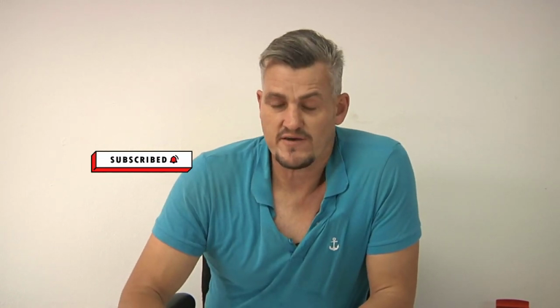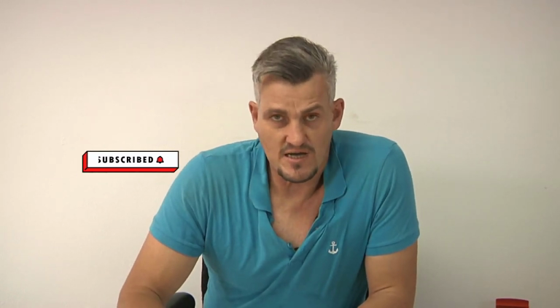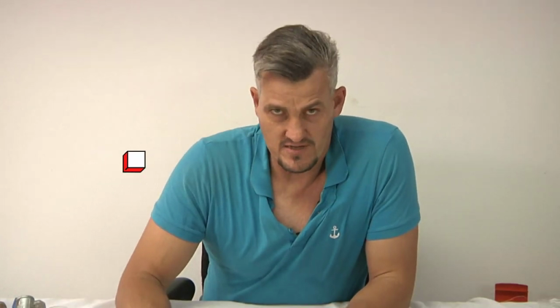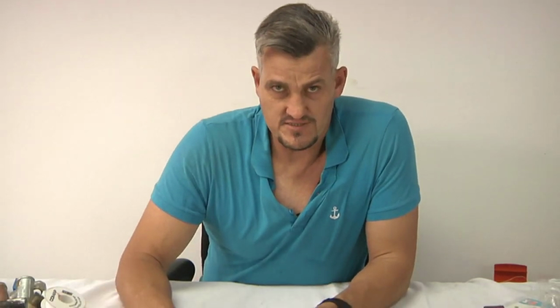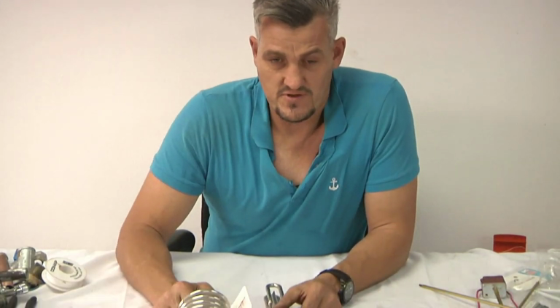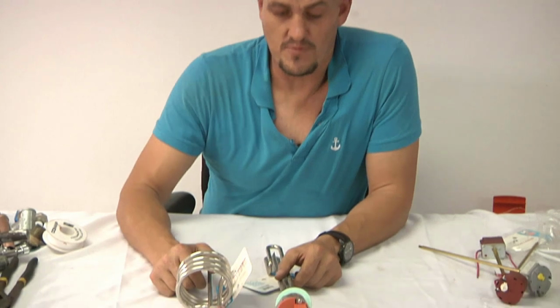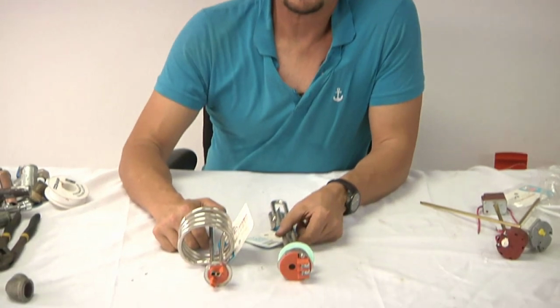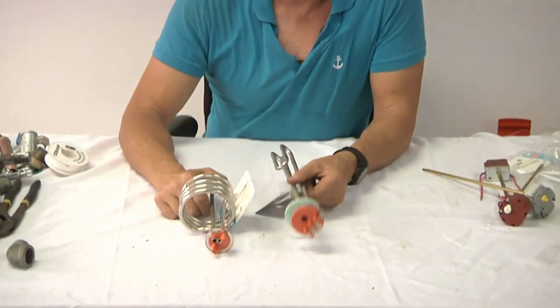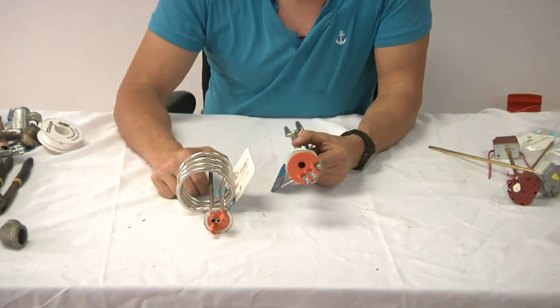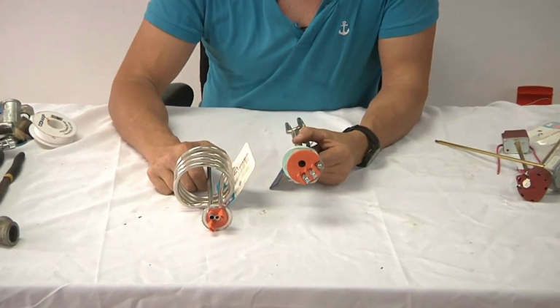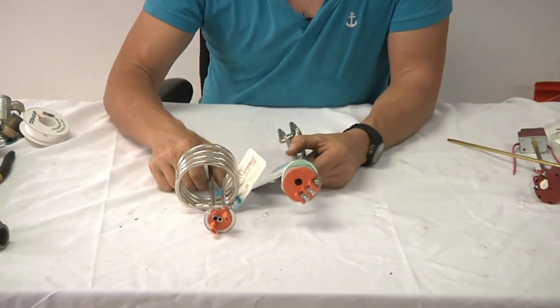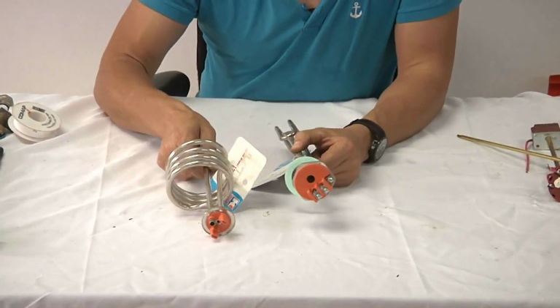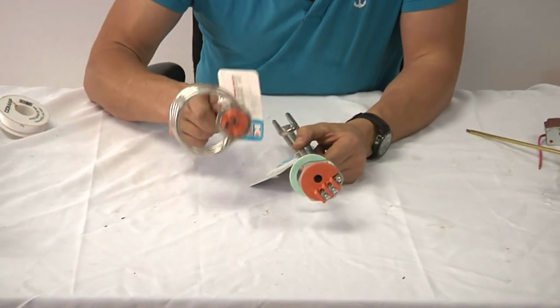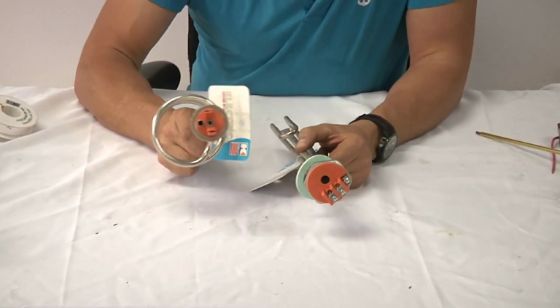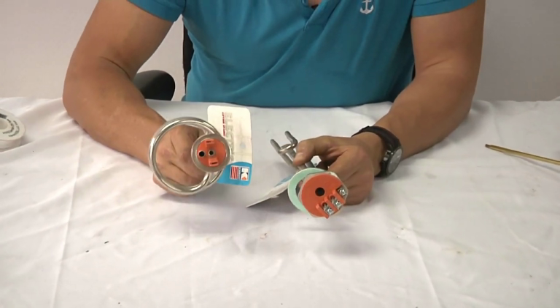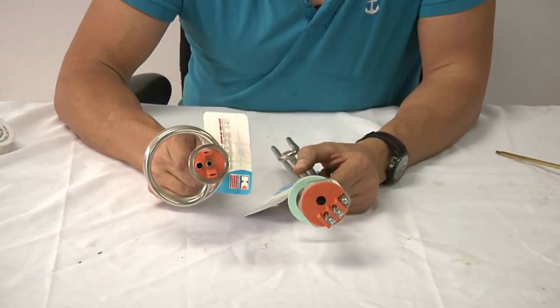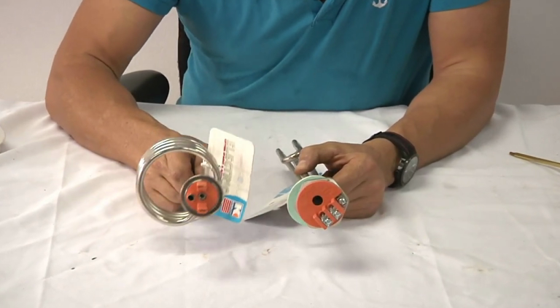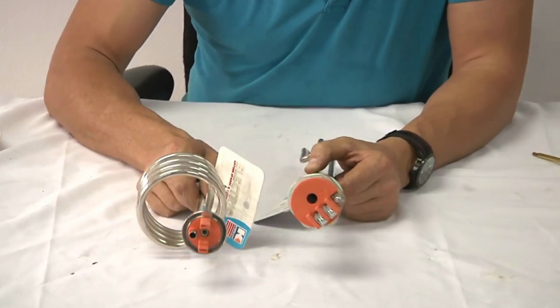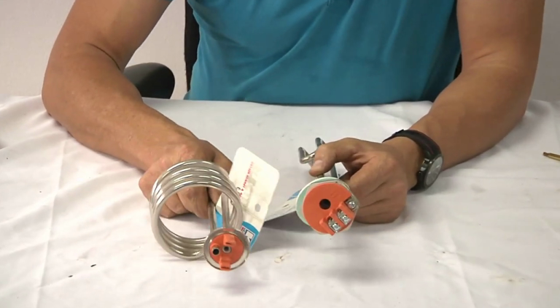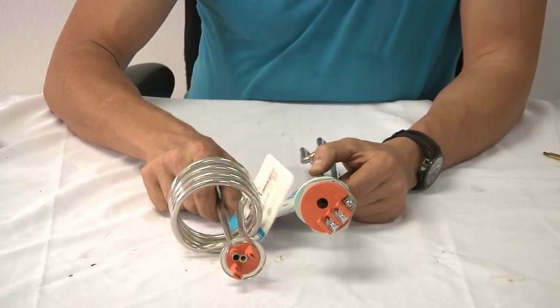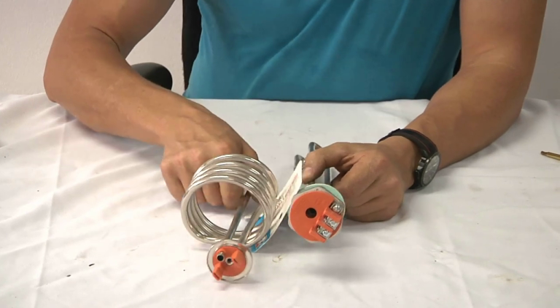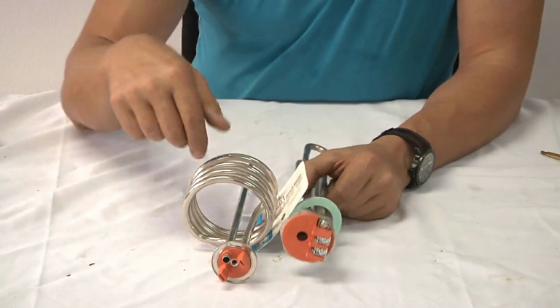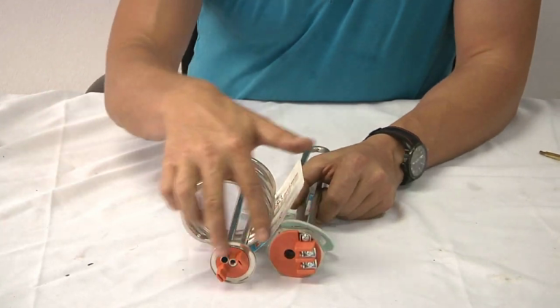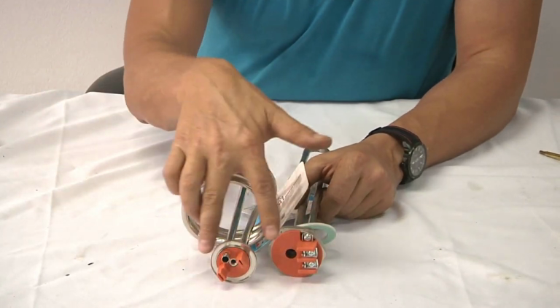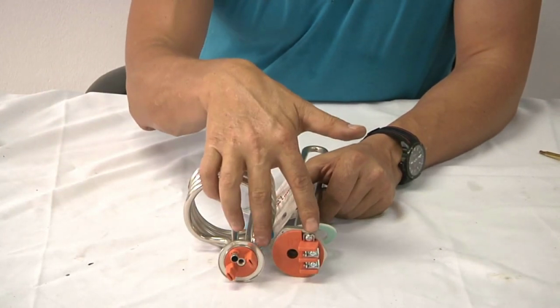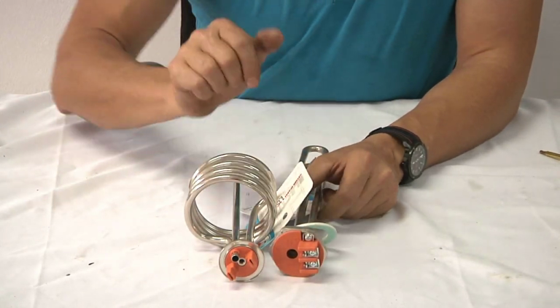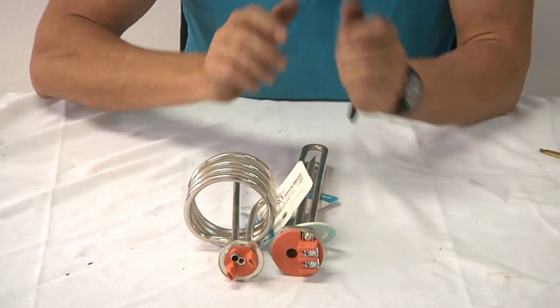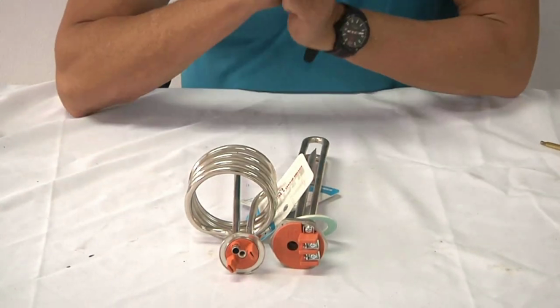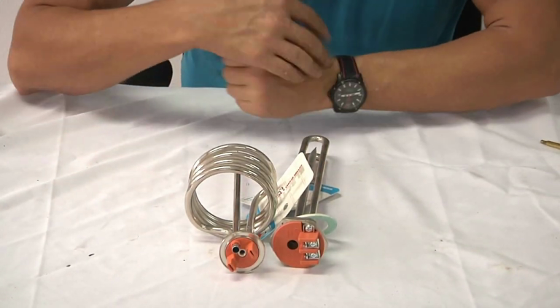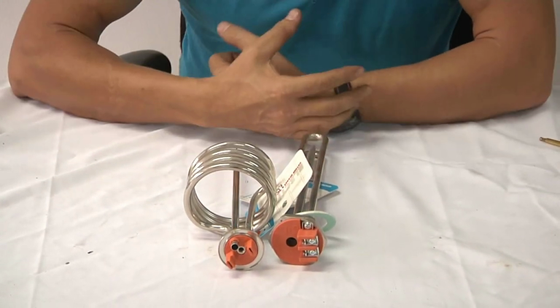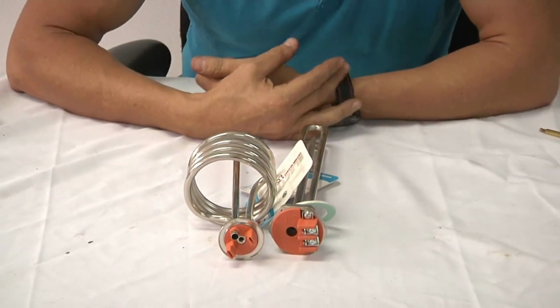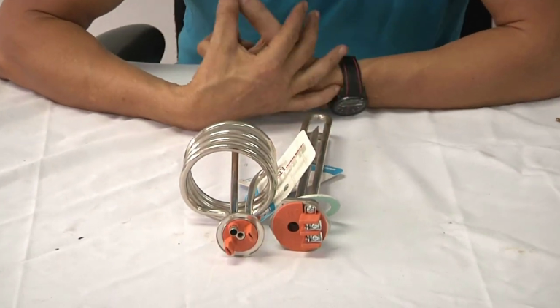We have two types of elements that are common, known as the boss element and the spiral quickot element. These two orange elements that we can see — the orange represents three kilowatts.